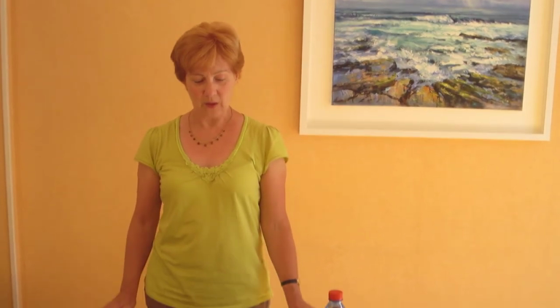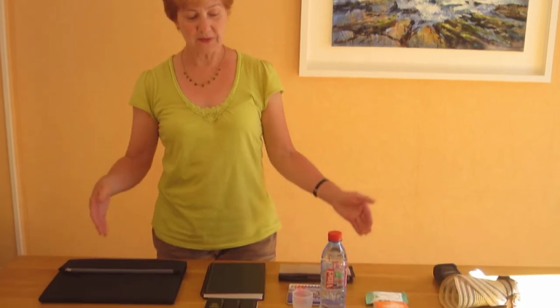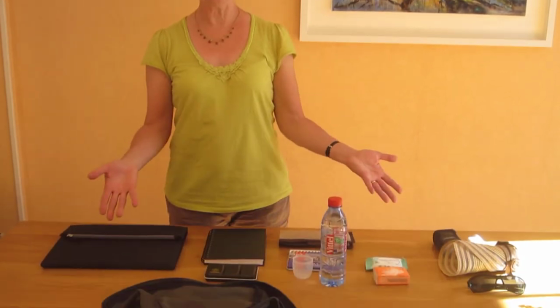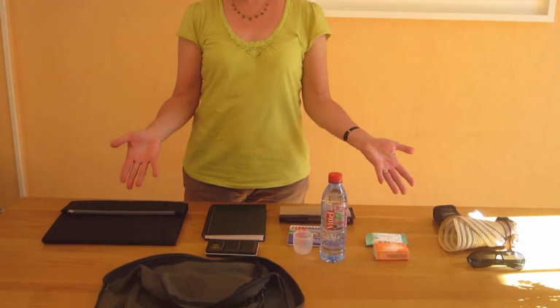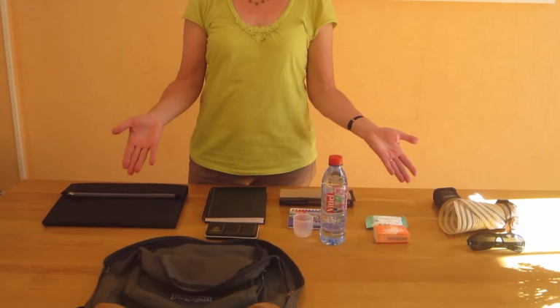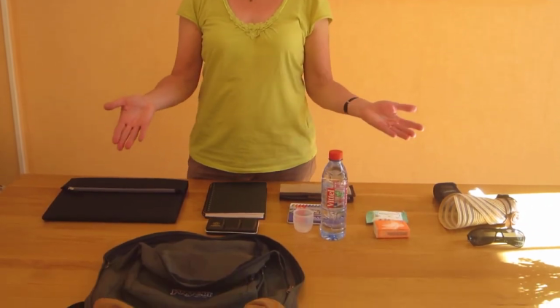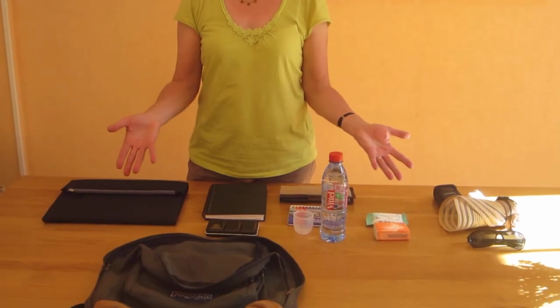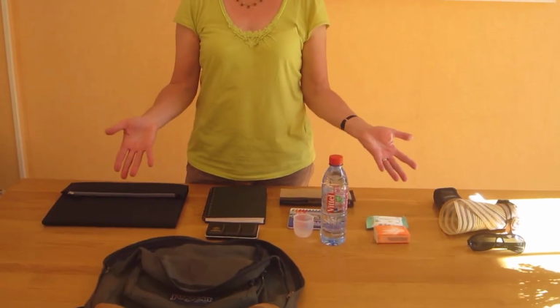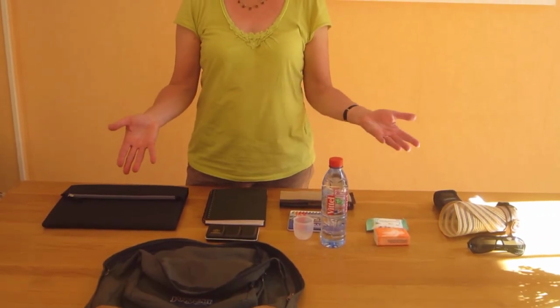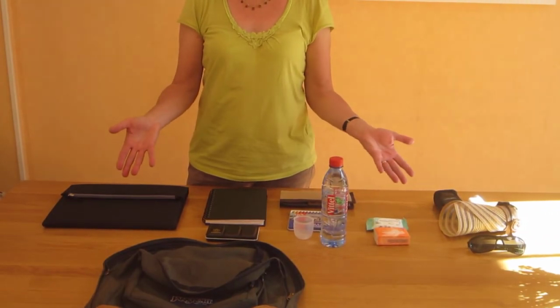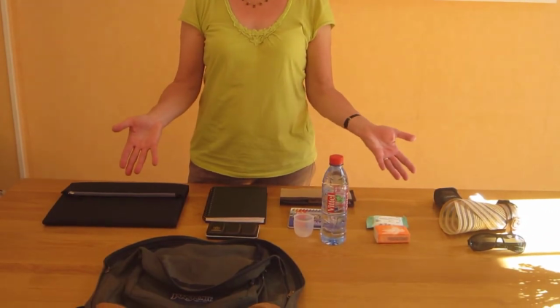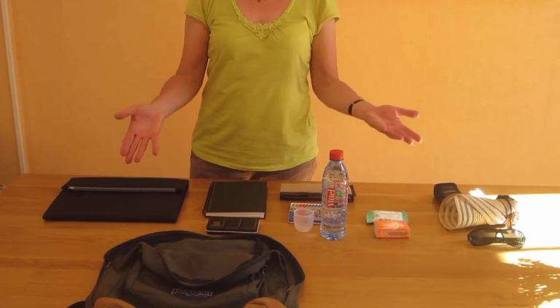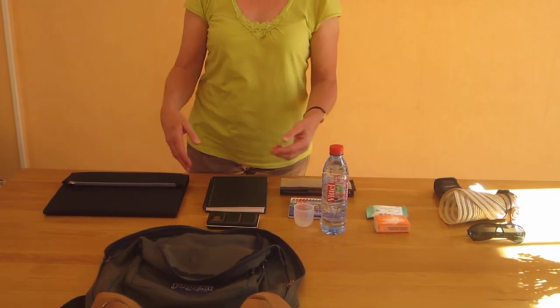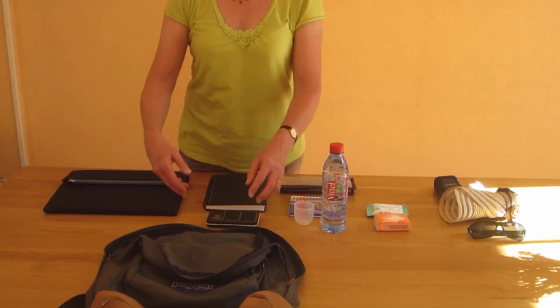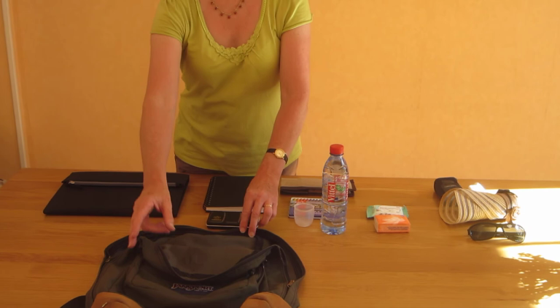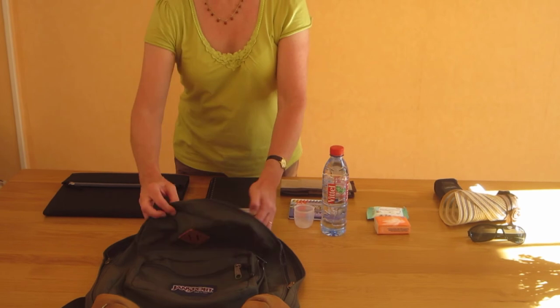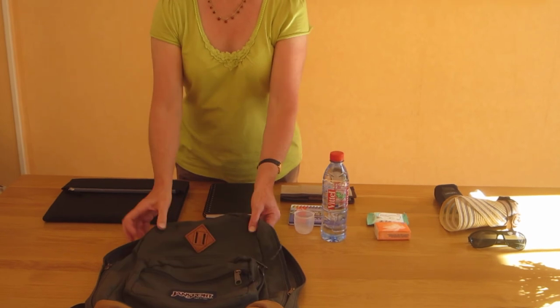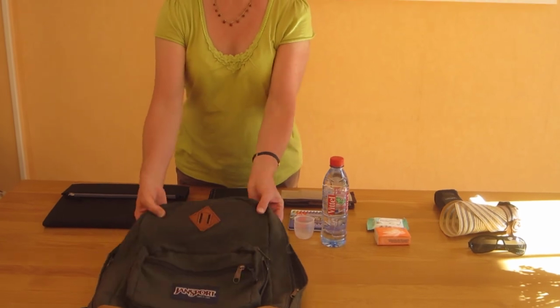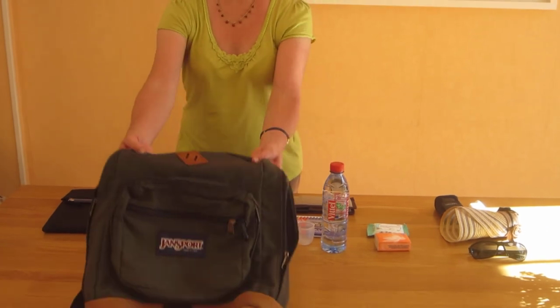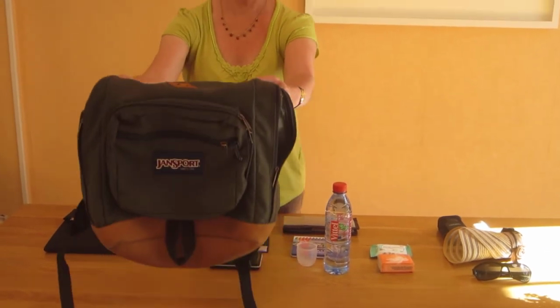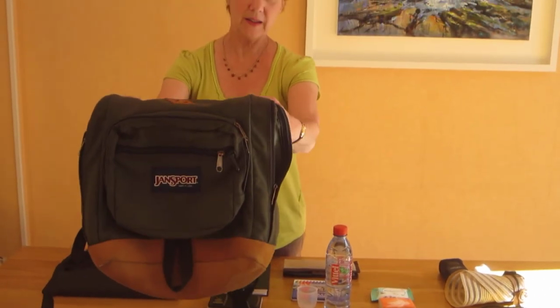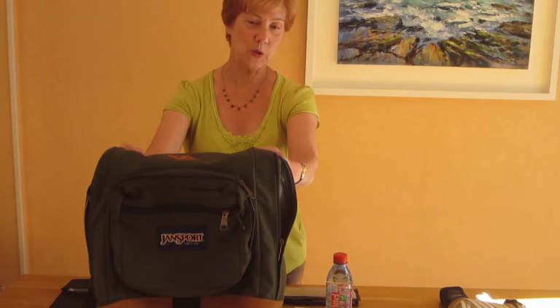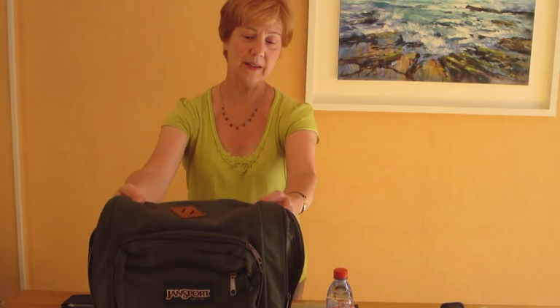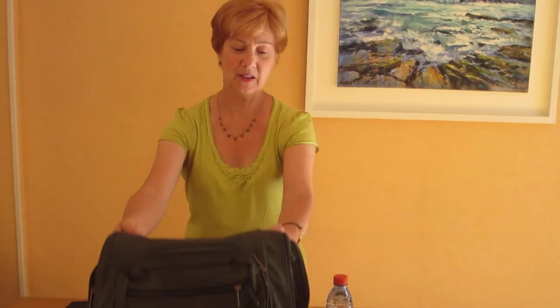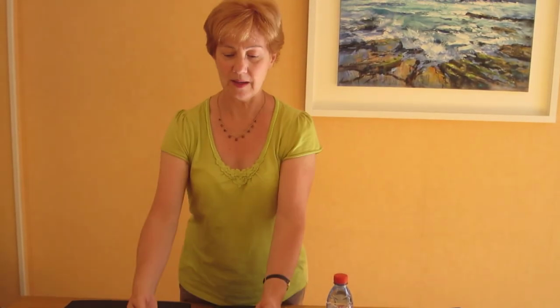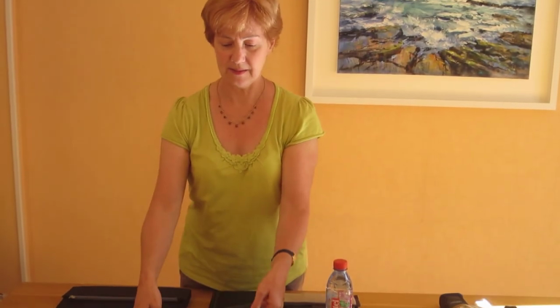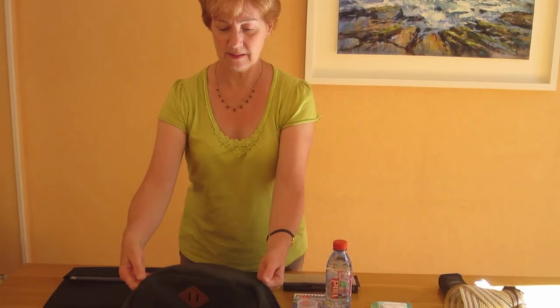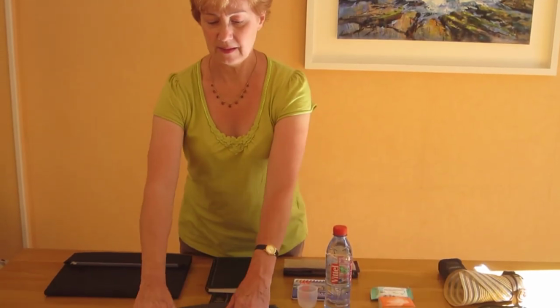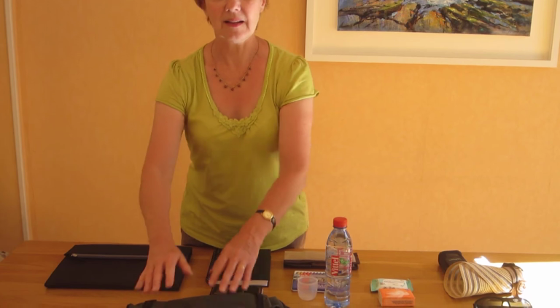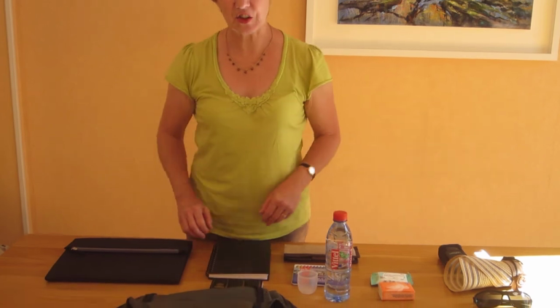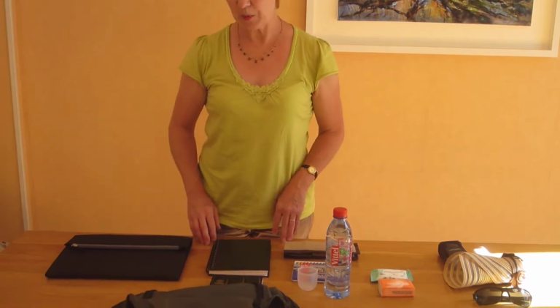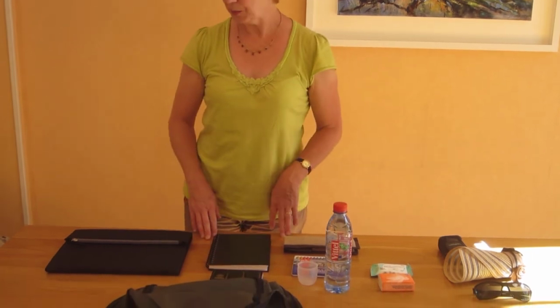What I want to show you today is the equipment that we take with us when we're painting outdoors. What I've got here in front of me is everything that I take for a day's painting outside. We'll start with a day pack — not too big, quite light — and I'll show you what I put into it.